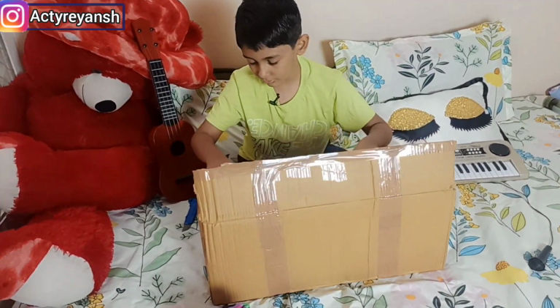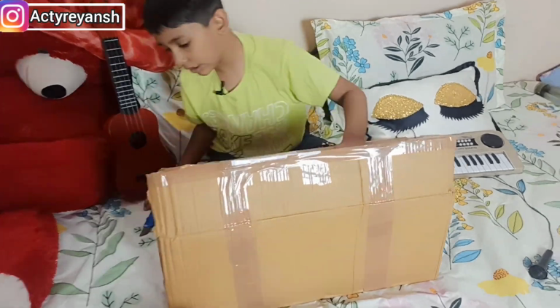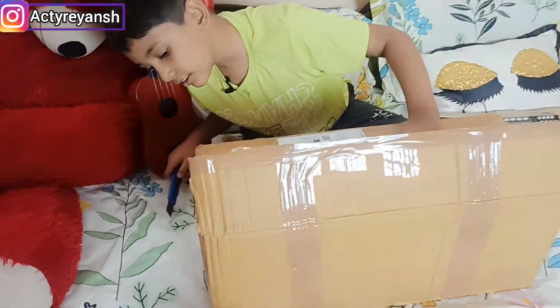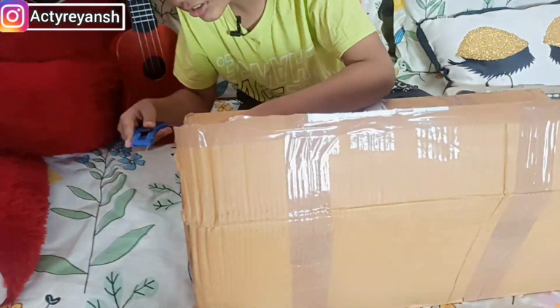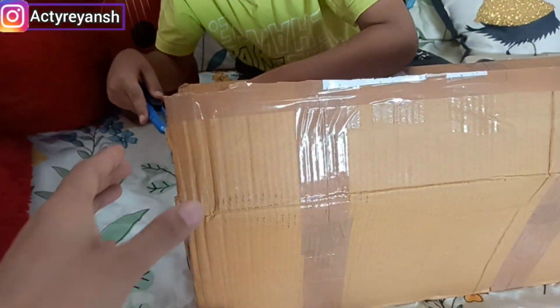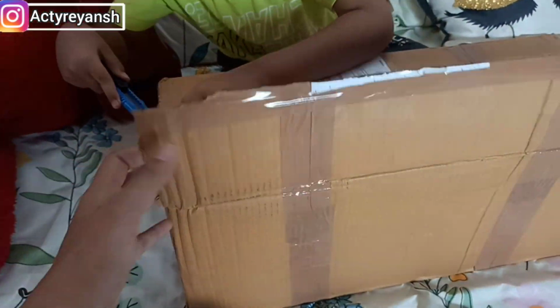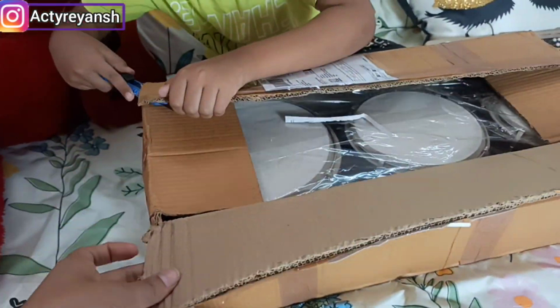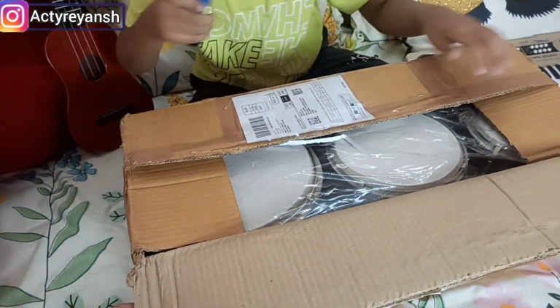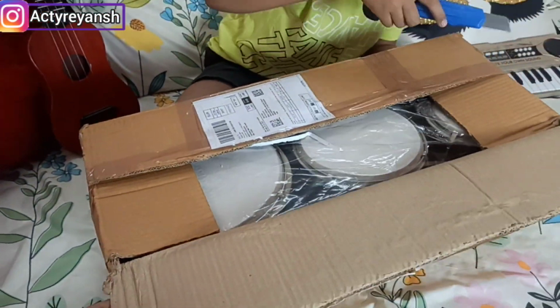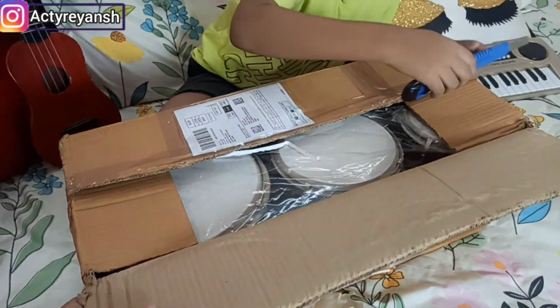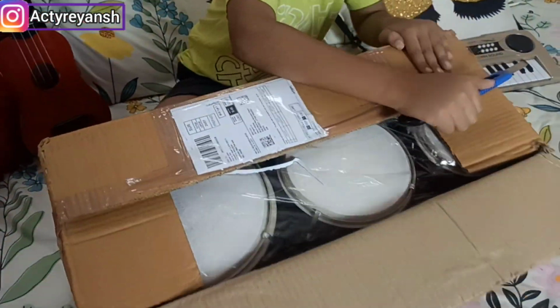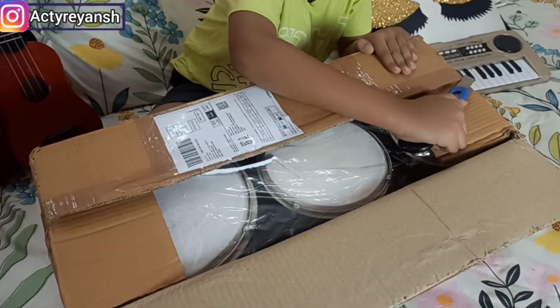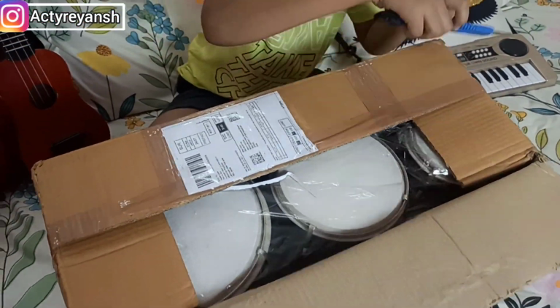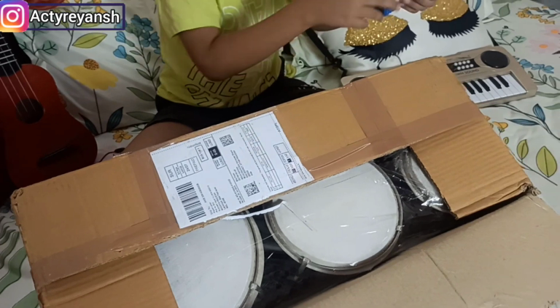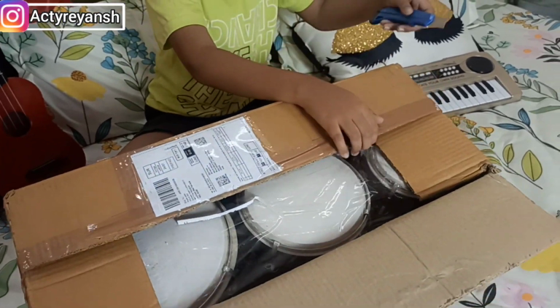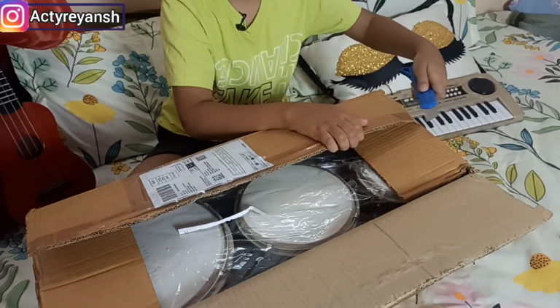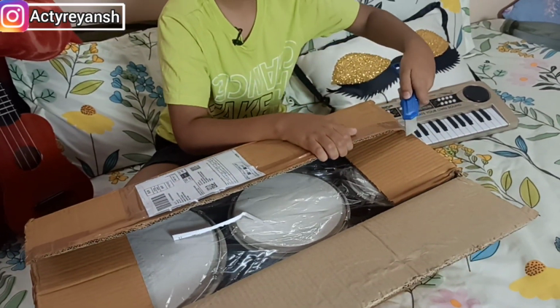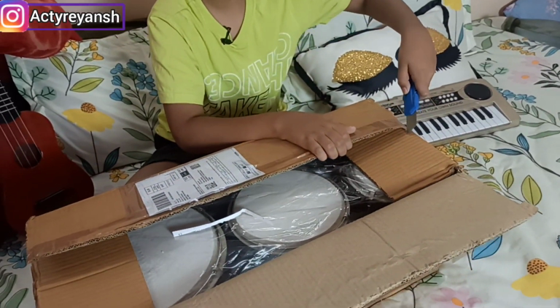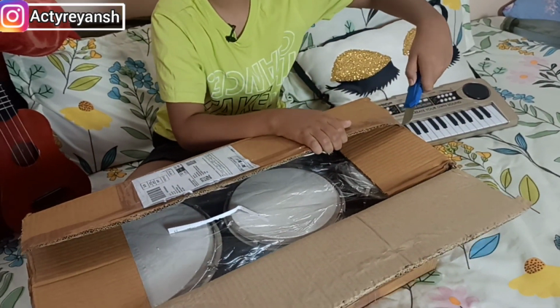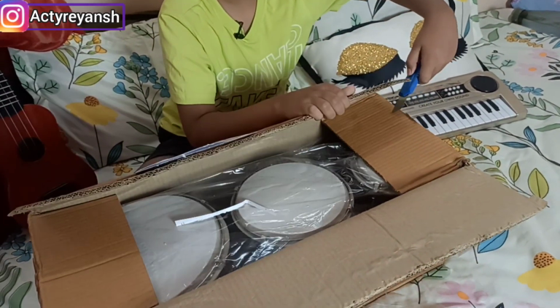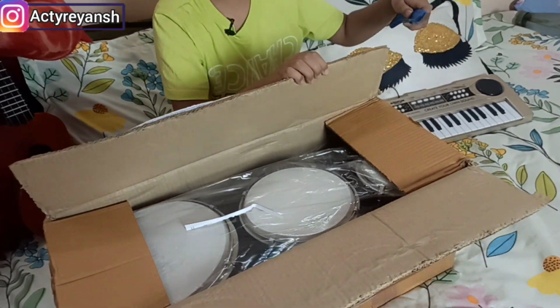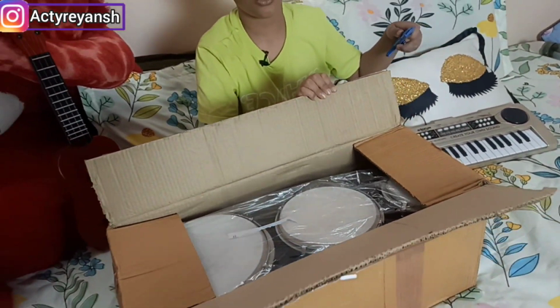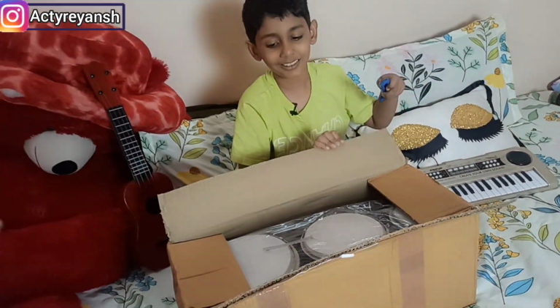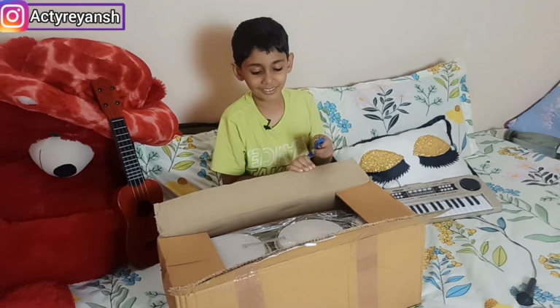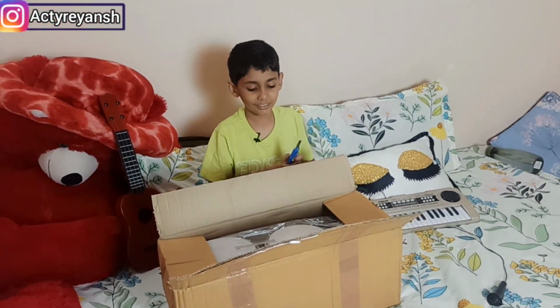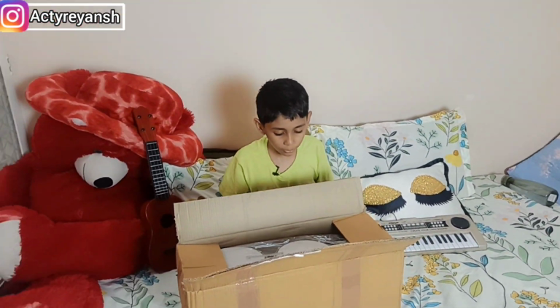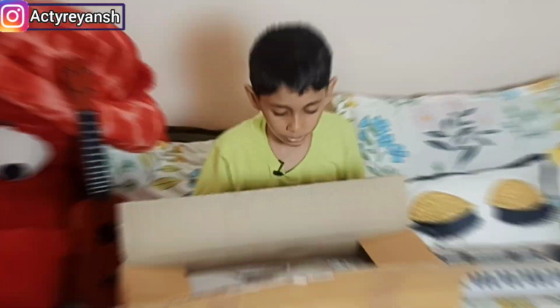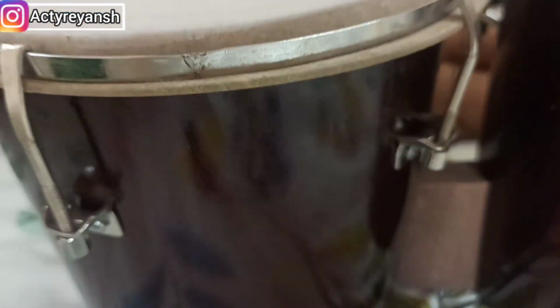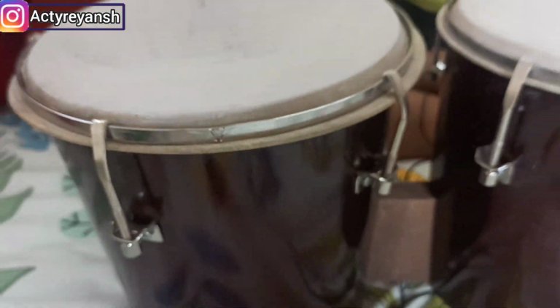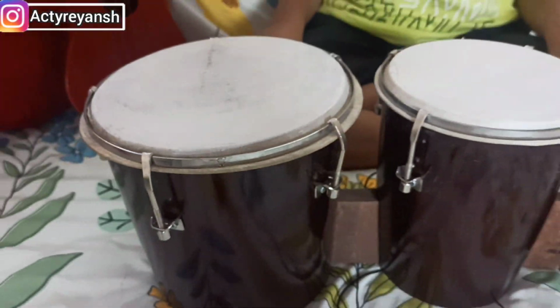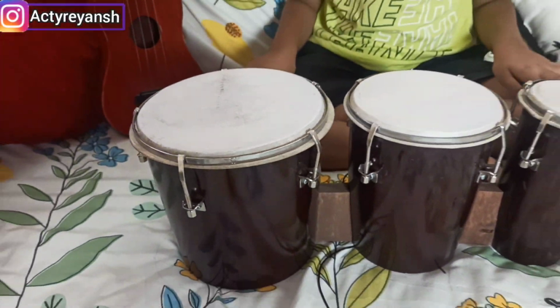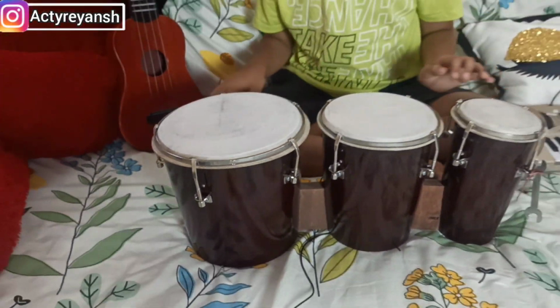Now I can tell you the name — it is a bongo. So here is my bongo.